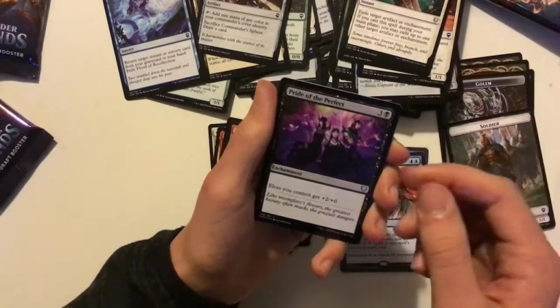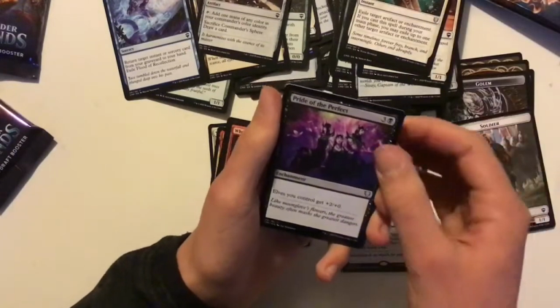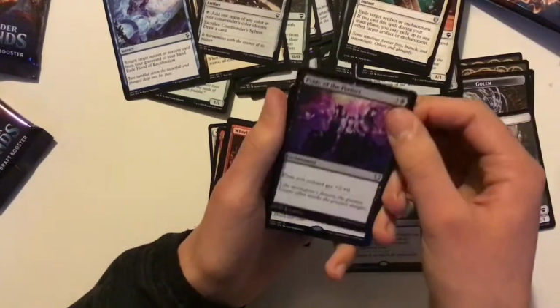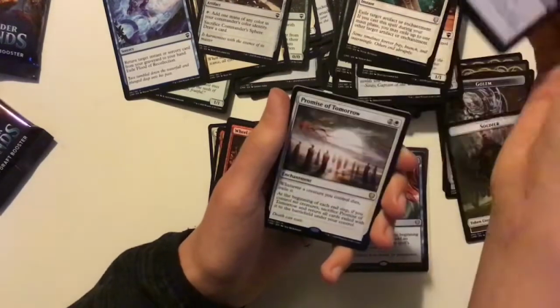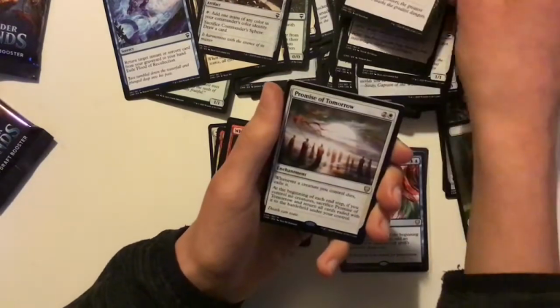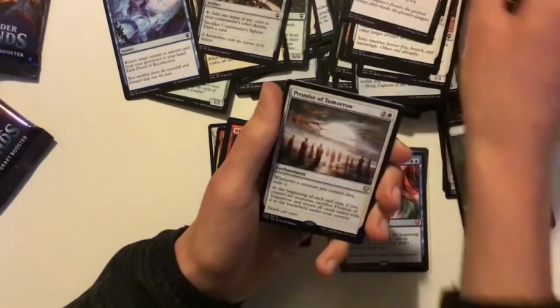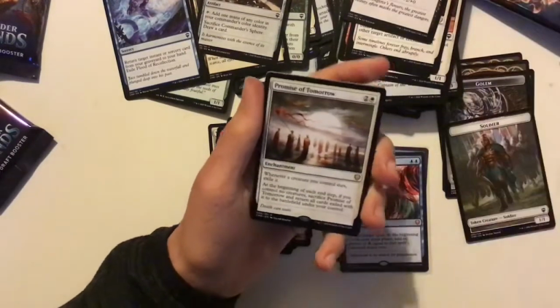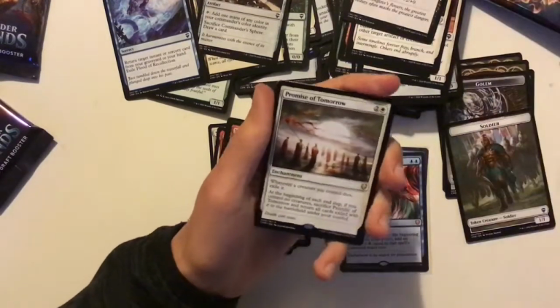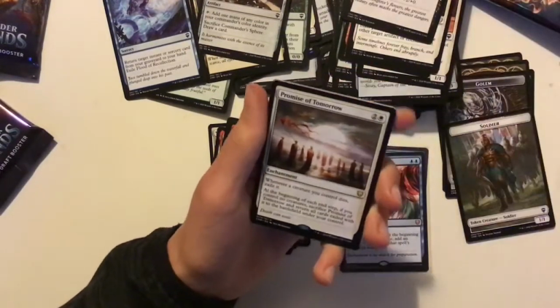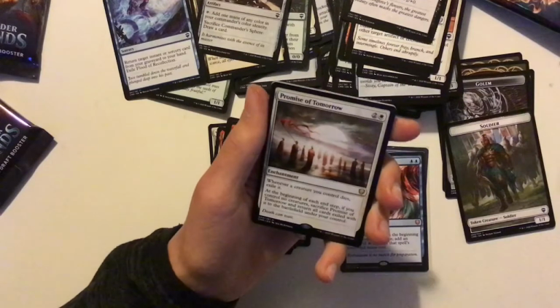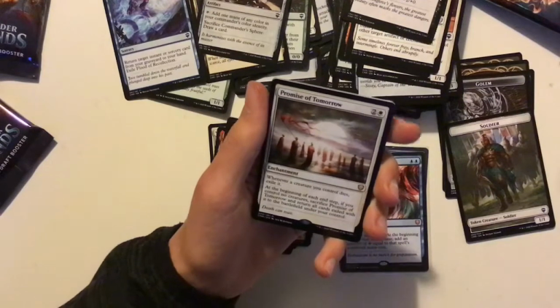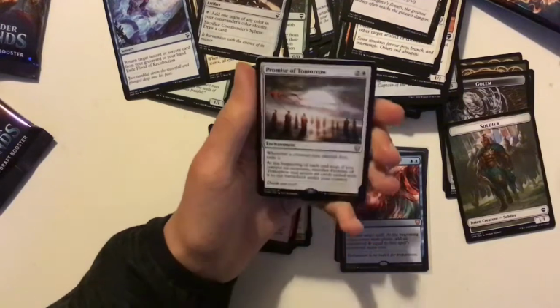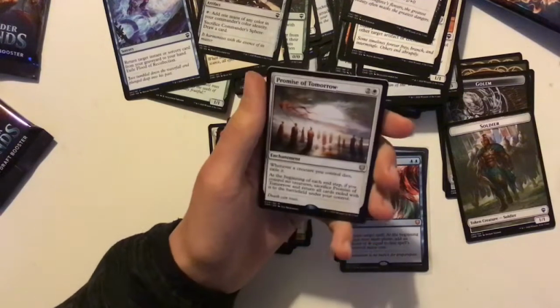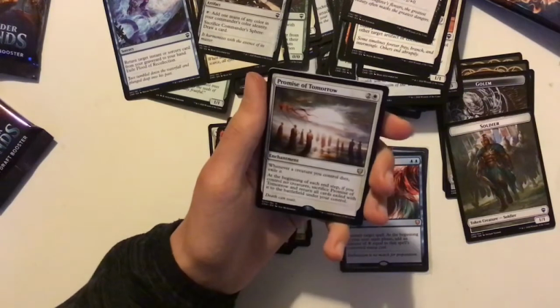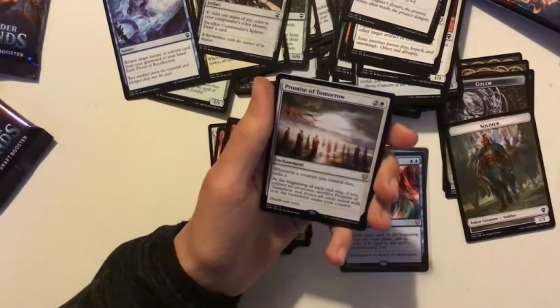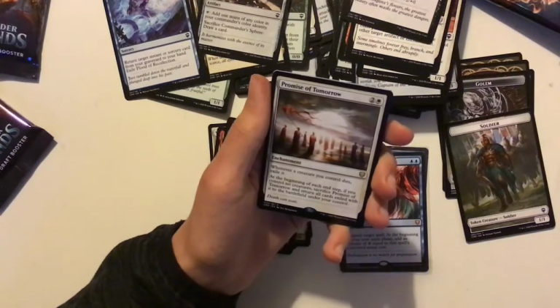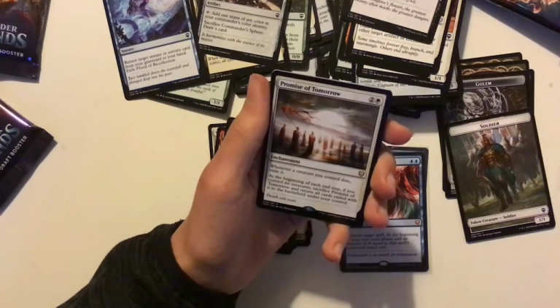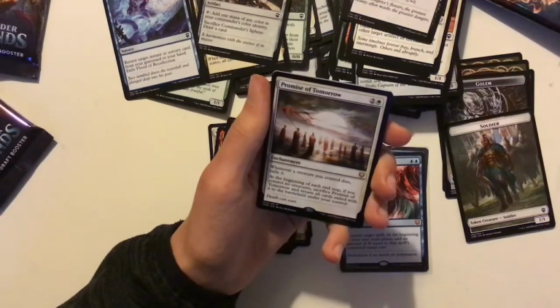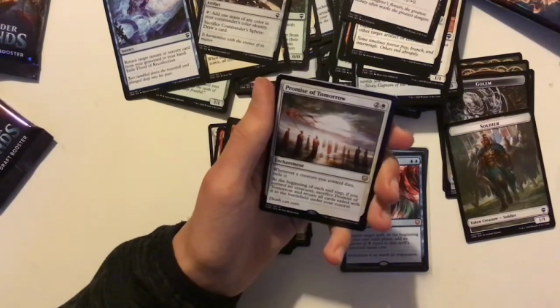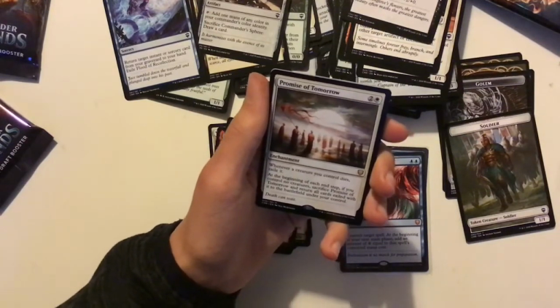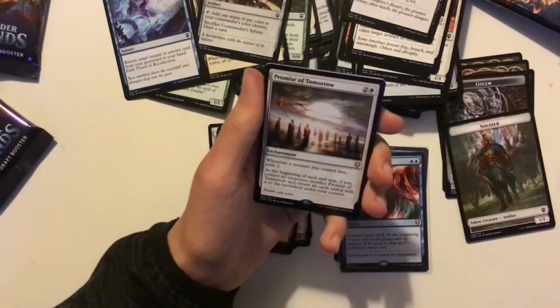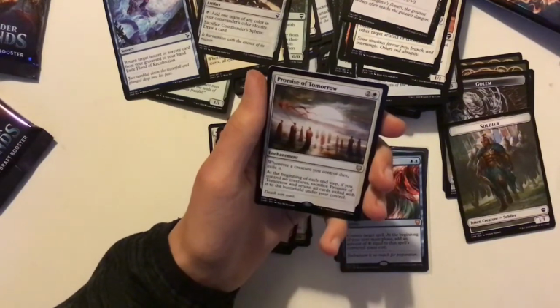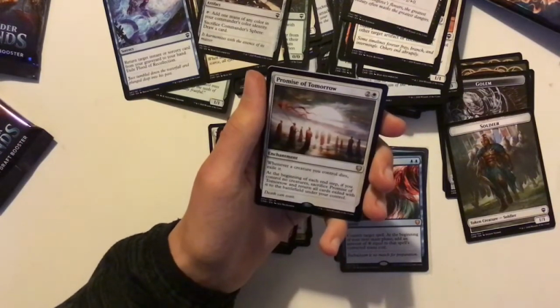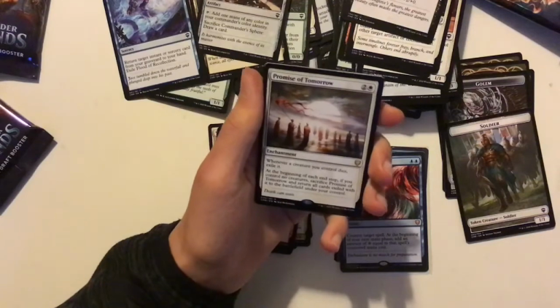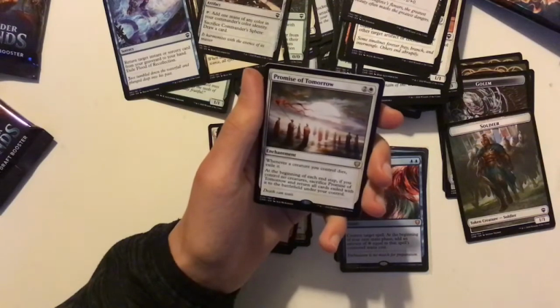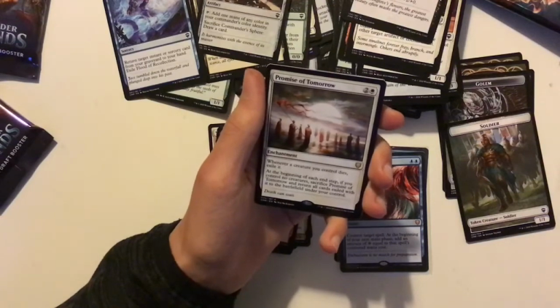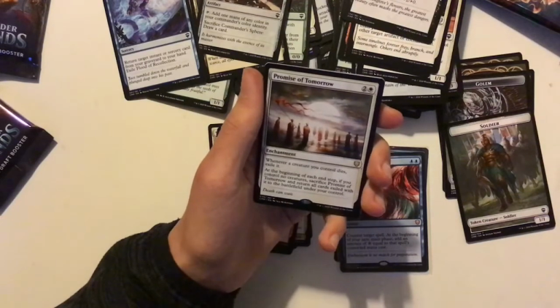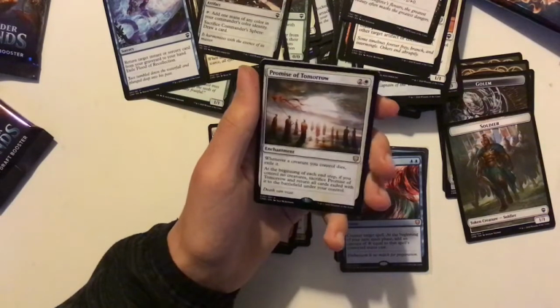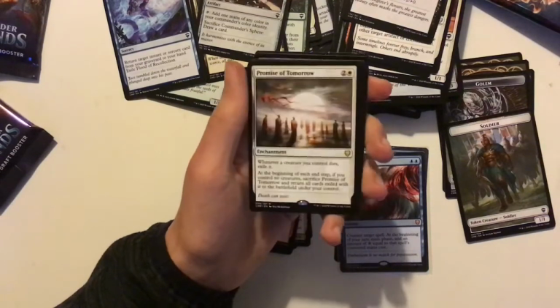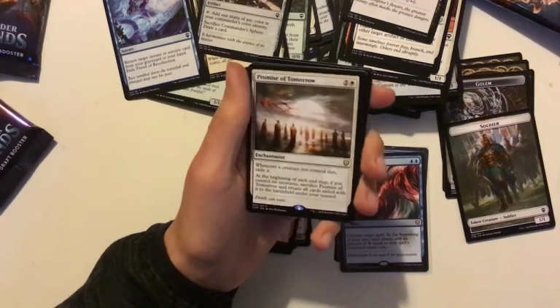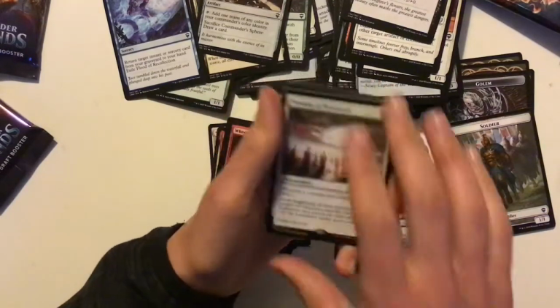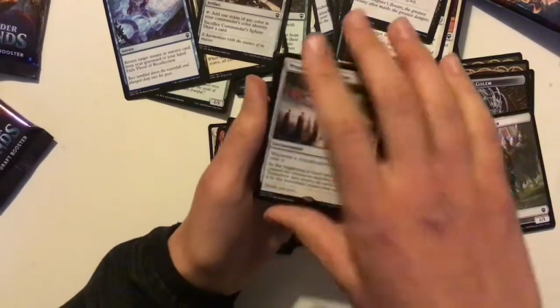Elvish Herder gets plus two, plus zero. And then Promise of Tomorrow — whenever a creature dies, exile it. And at the beginning of each end step, if you control no creatures, sacrifice it and return all creature cards exiled this way to the battlefield under your control.